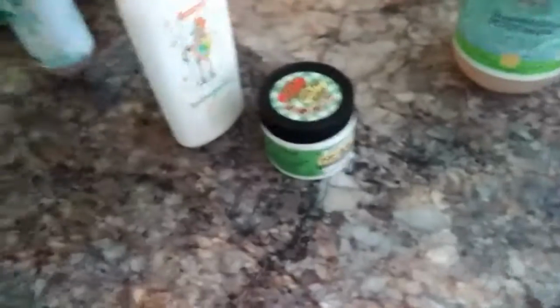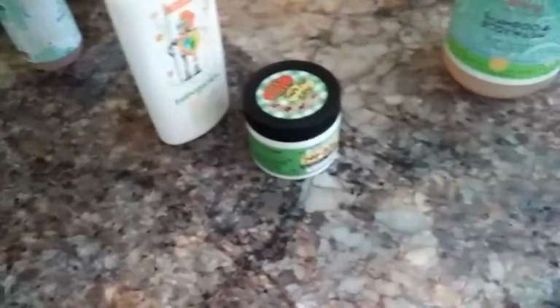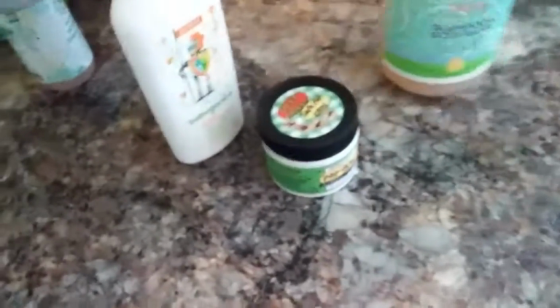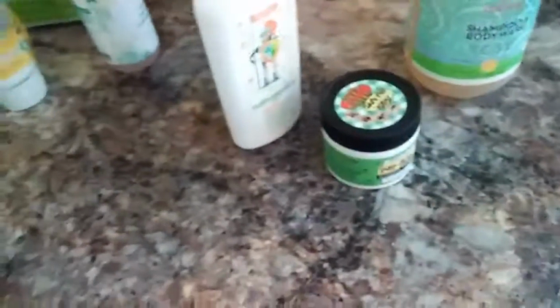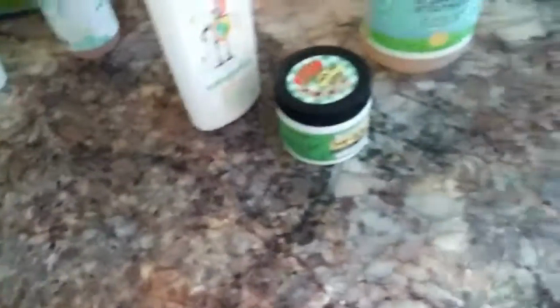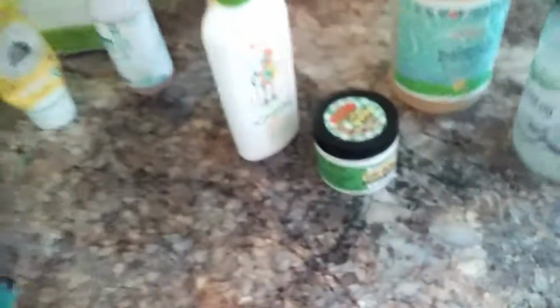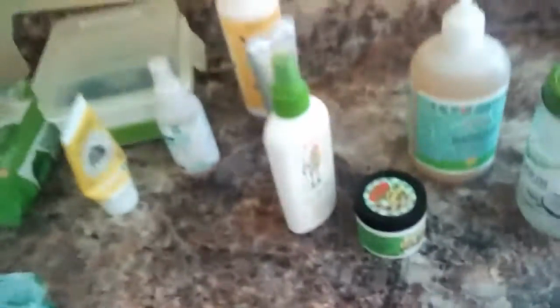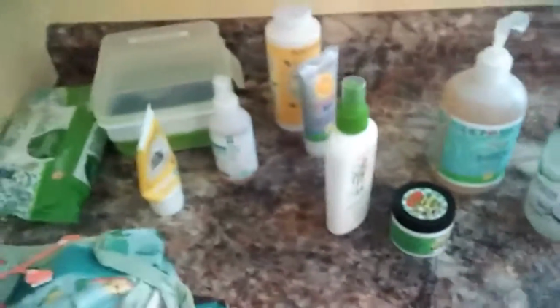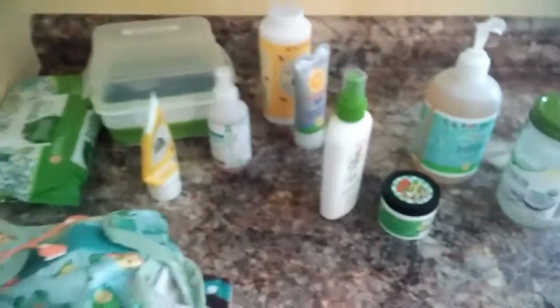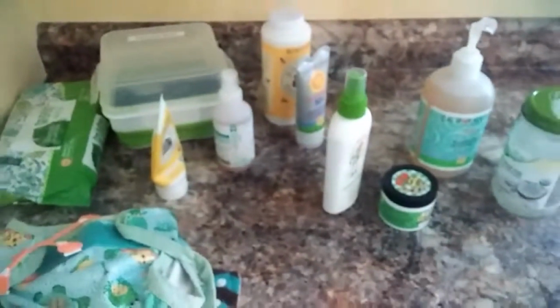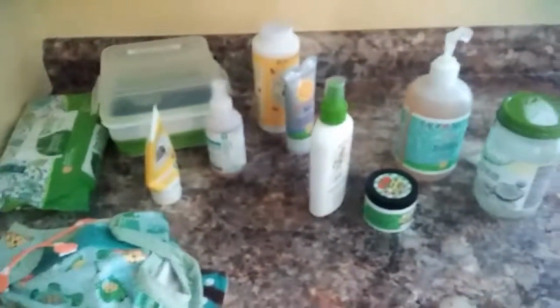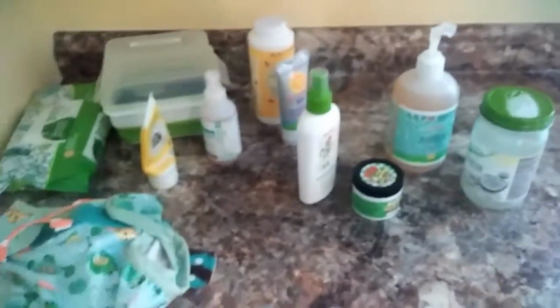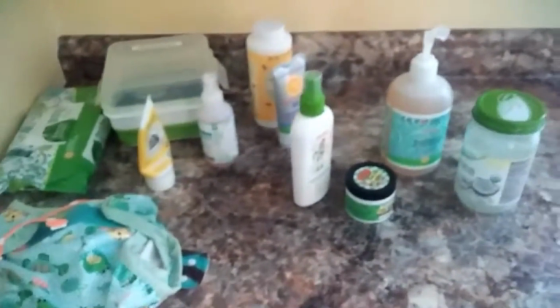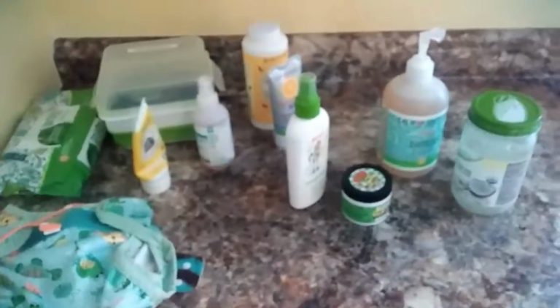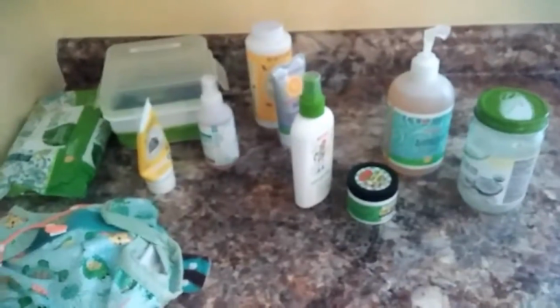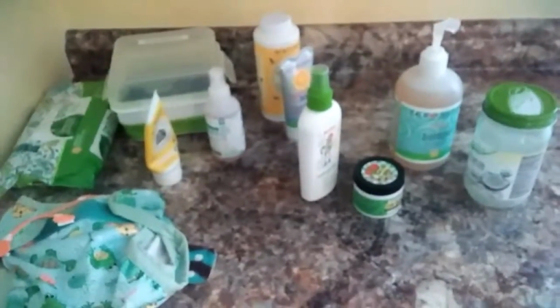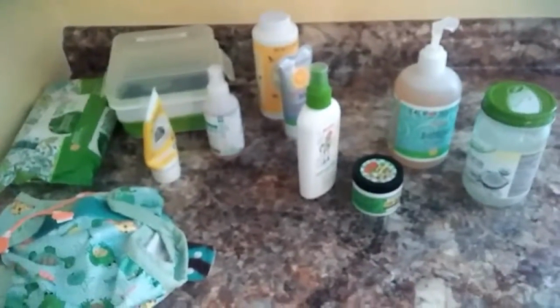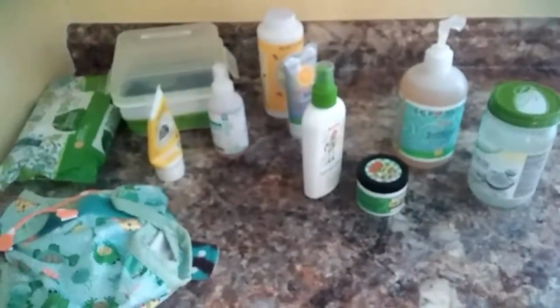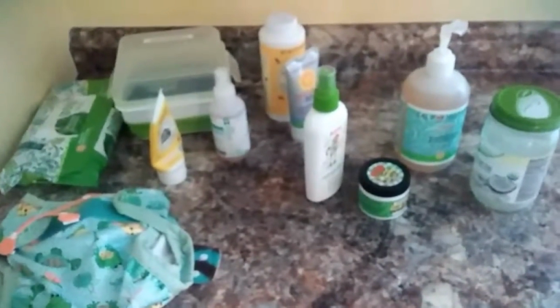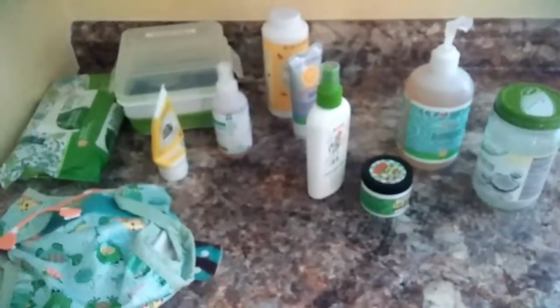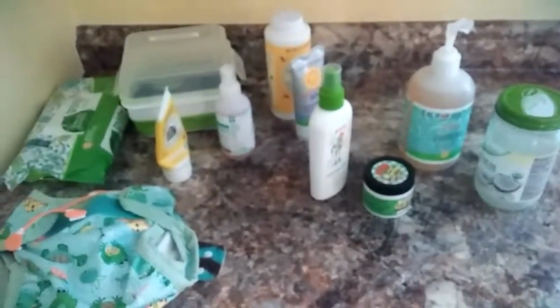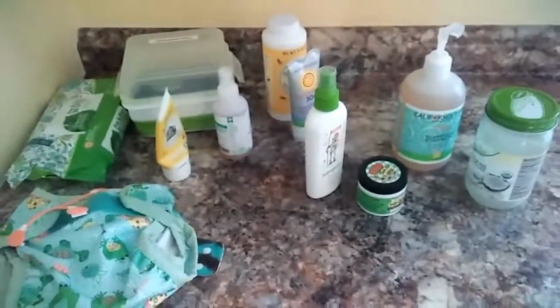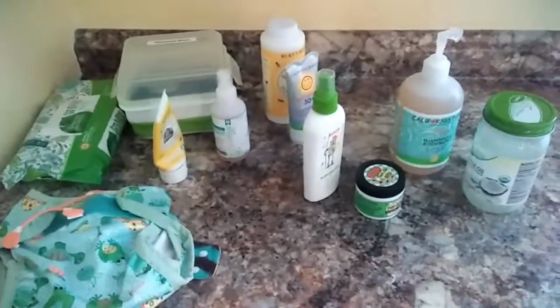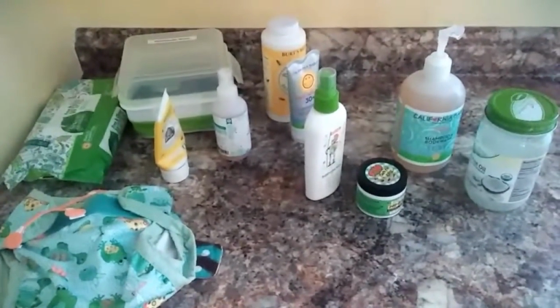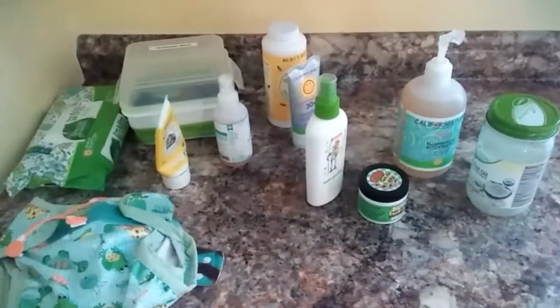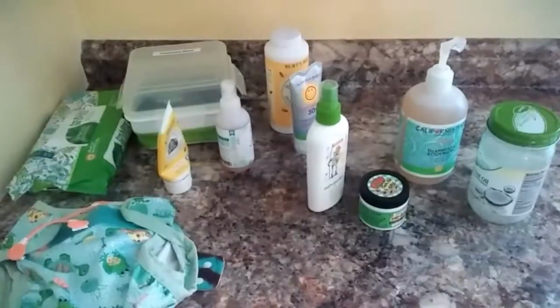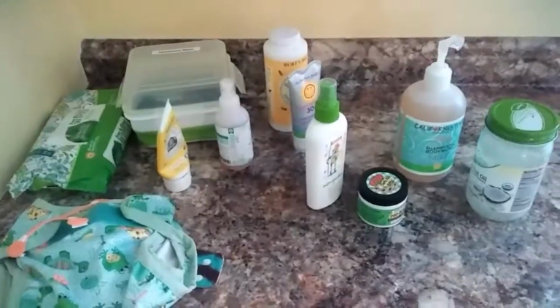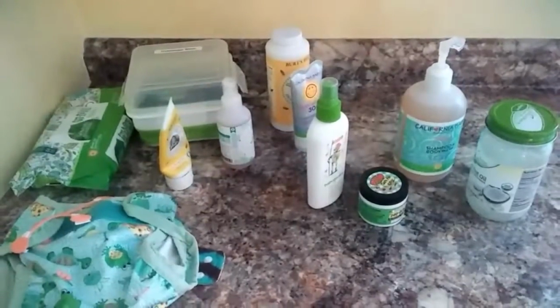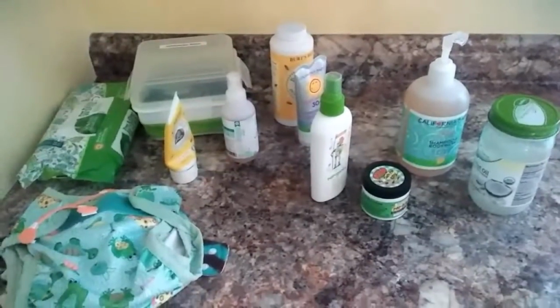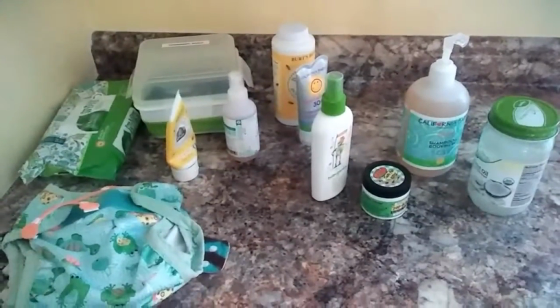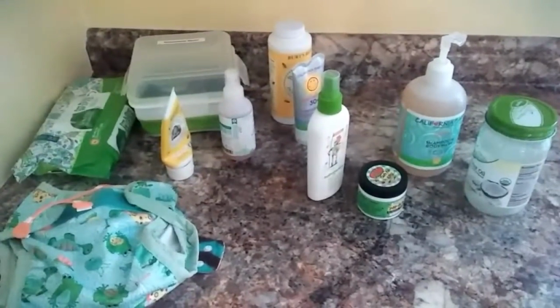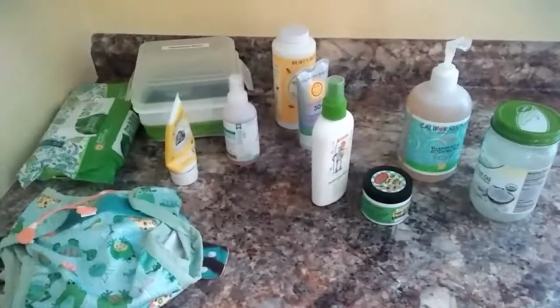So those are some of the natural baby products that we use in our home. I hope you enjoyed watching this video — let me know if you have any questions or if there's a video idea you'd like me to make. Thanks so much for watching.